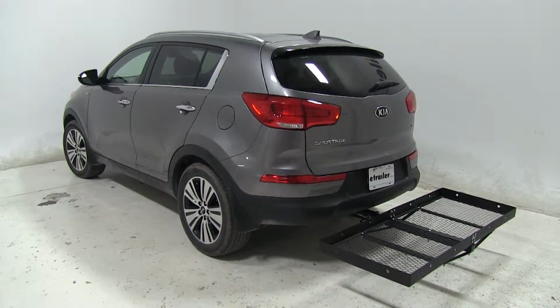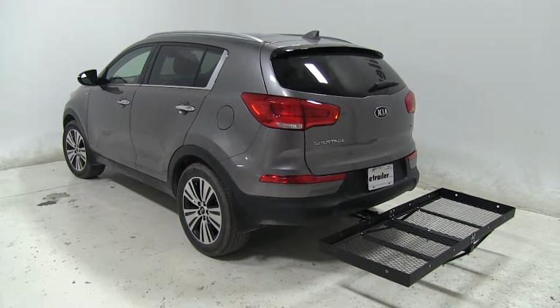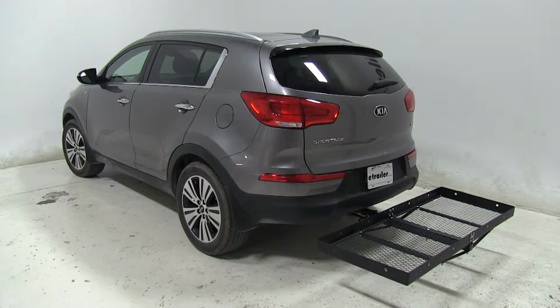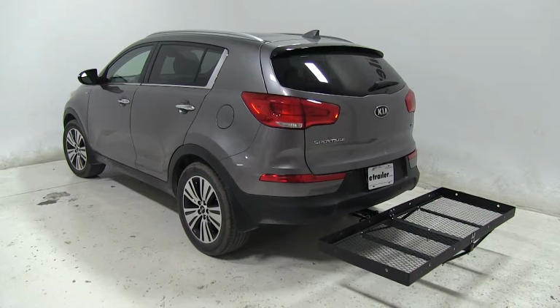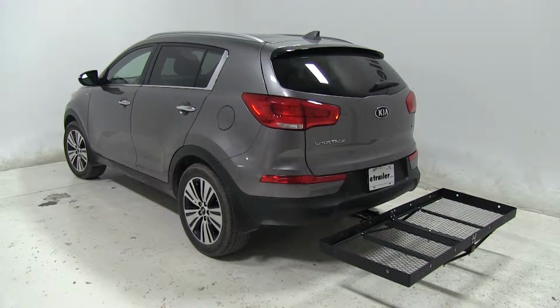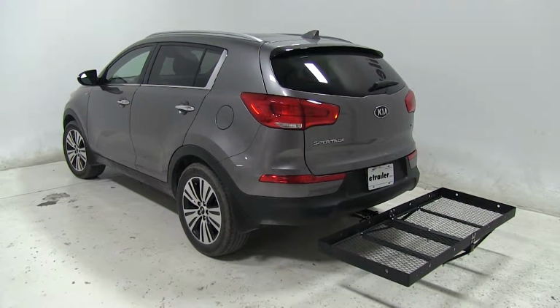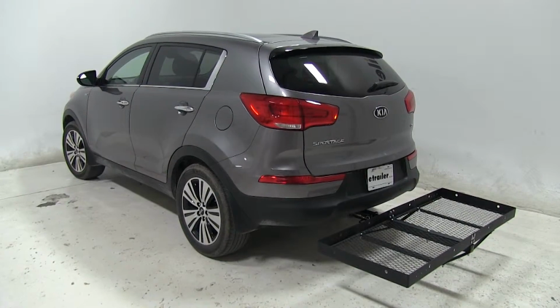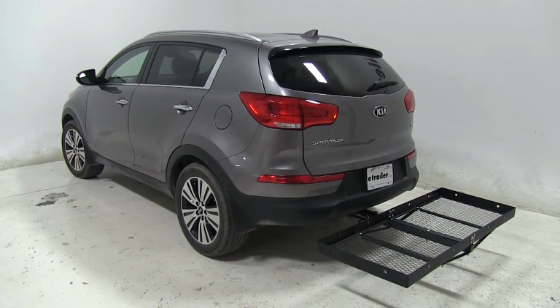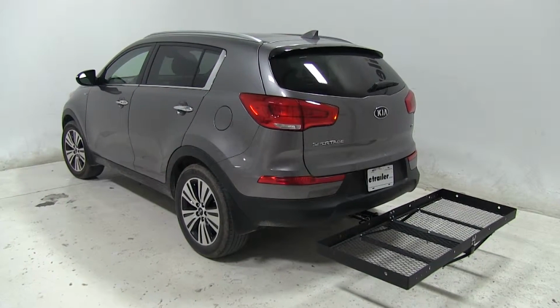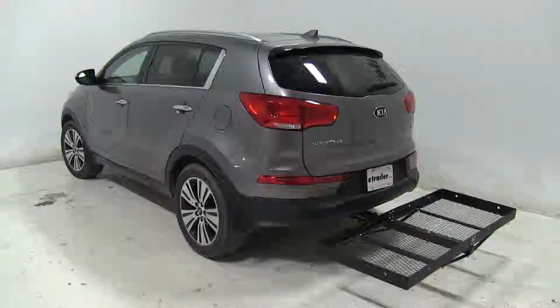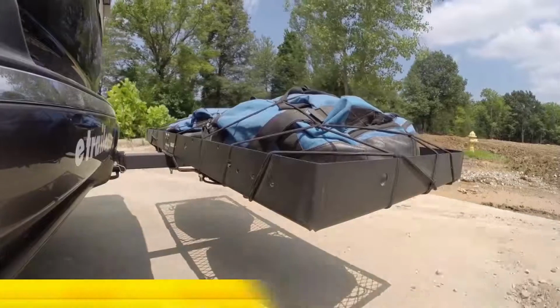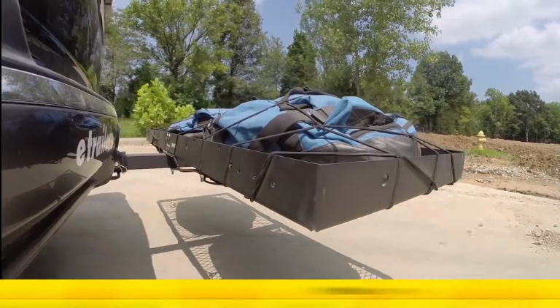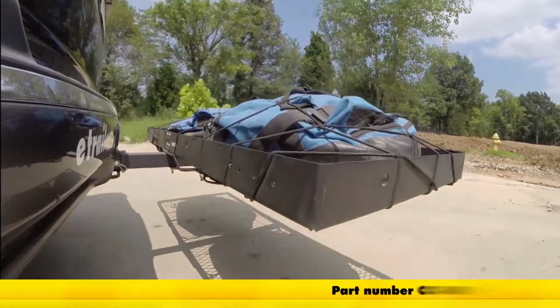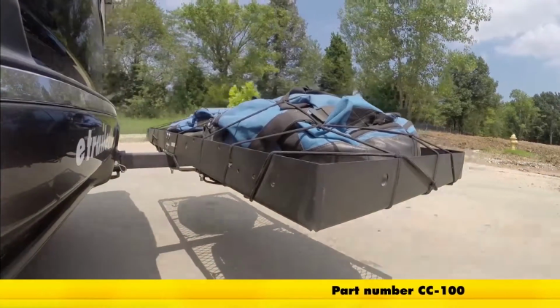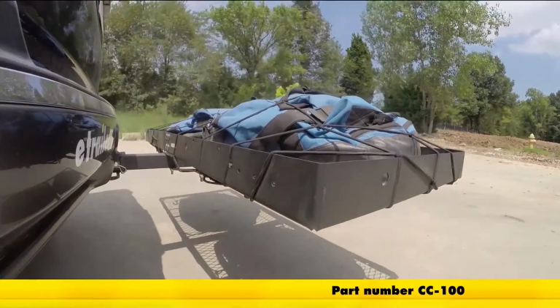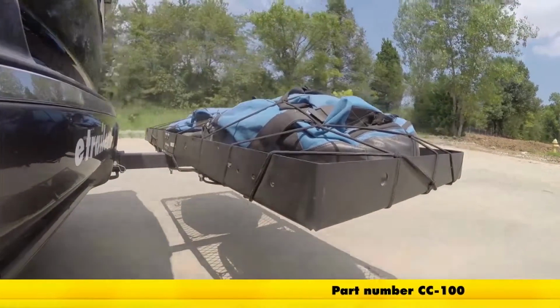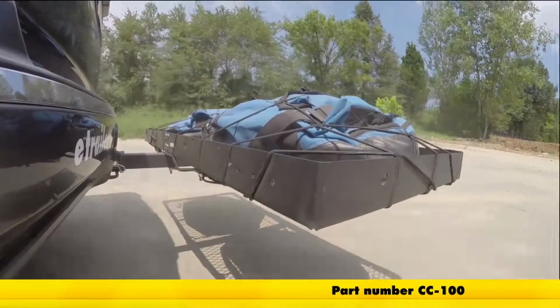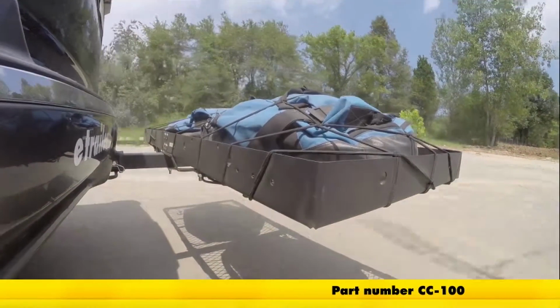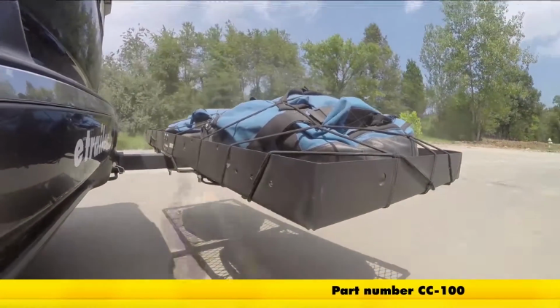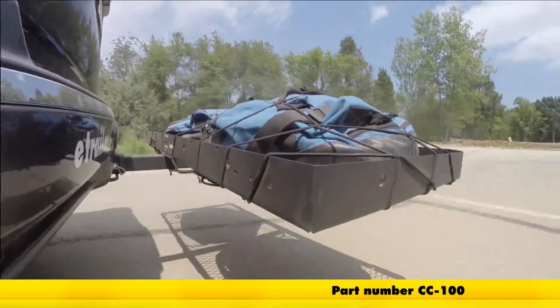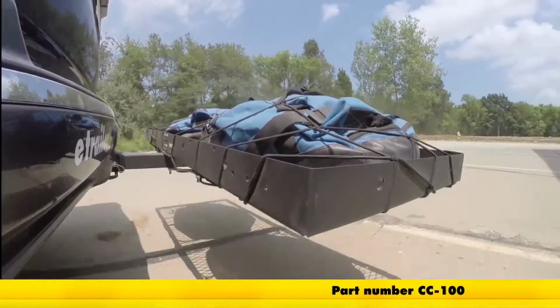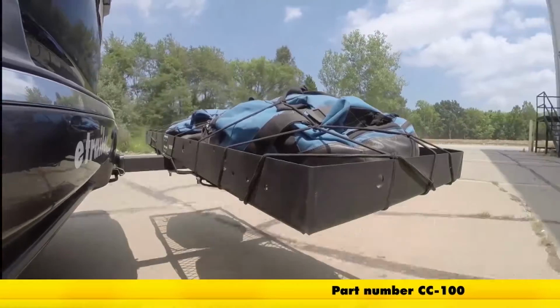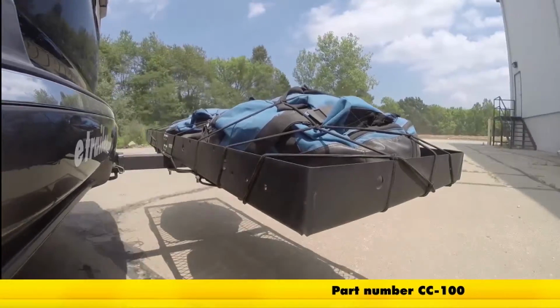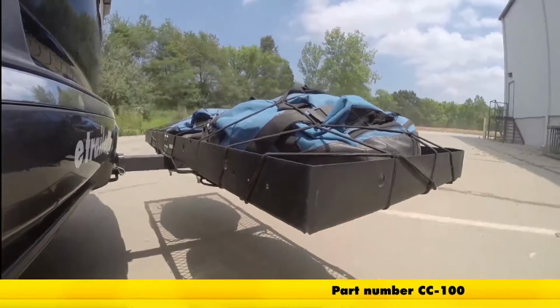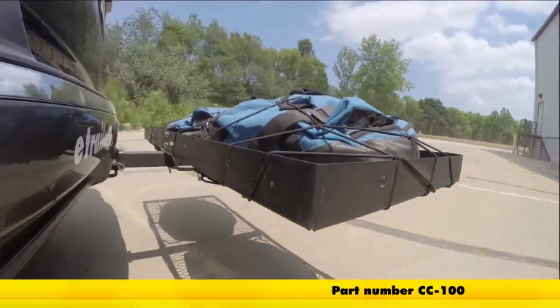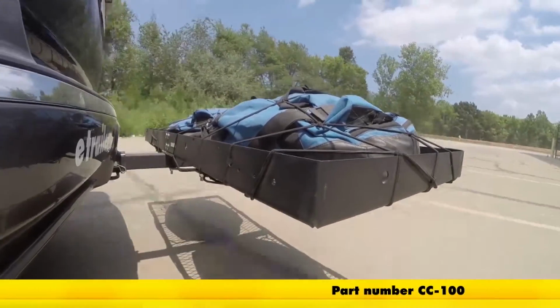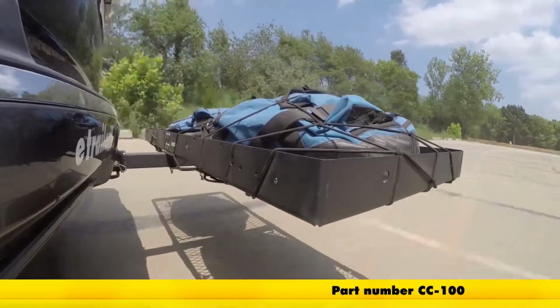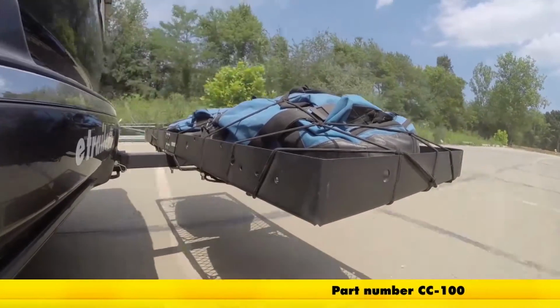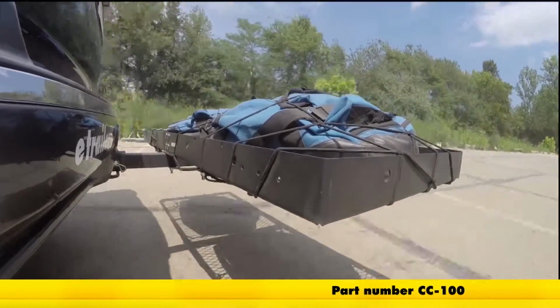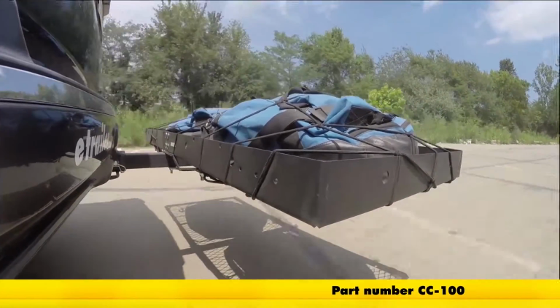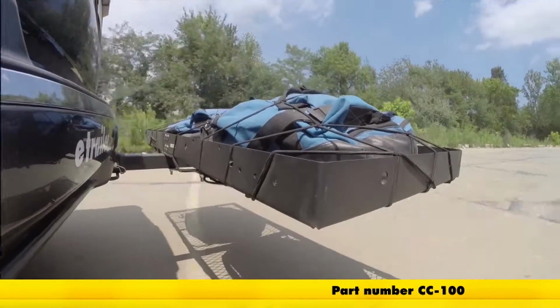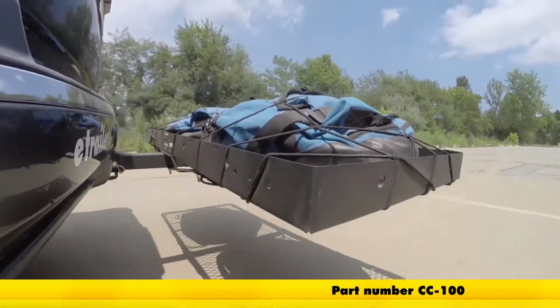Let's see how it does on our test course. Here it is on our test course. First is the slalom area, which simulates side-to-side action like turning corners or evasive maneuvers.